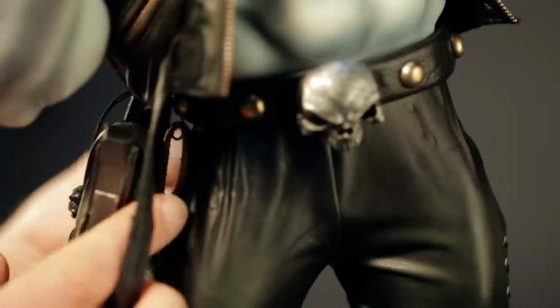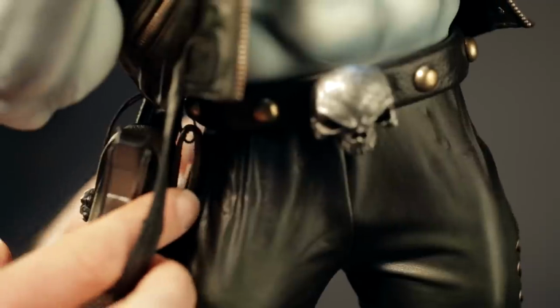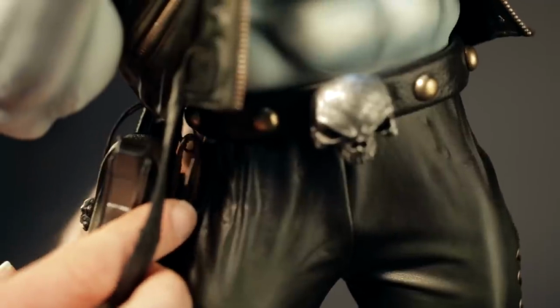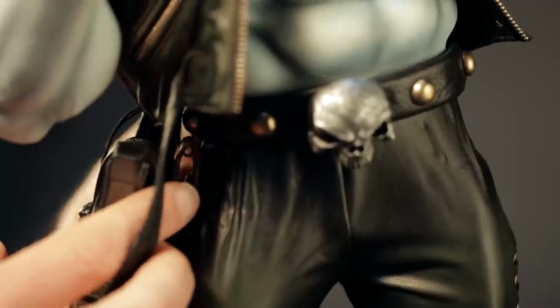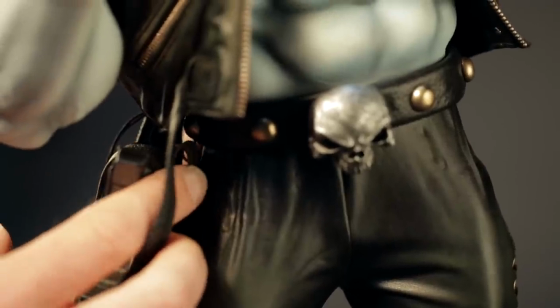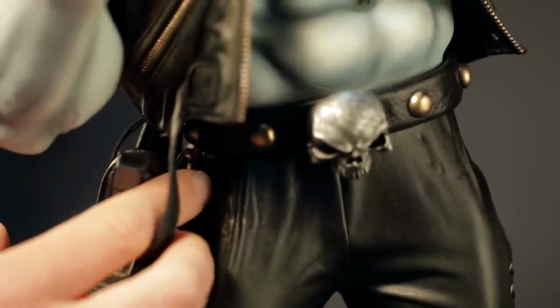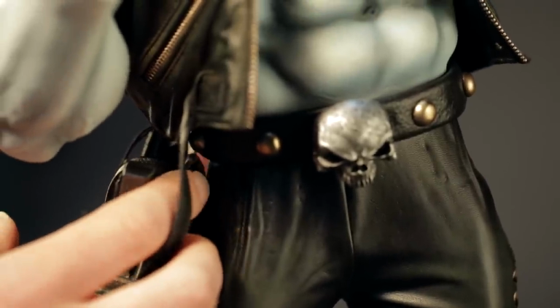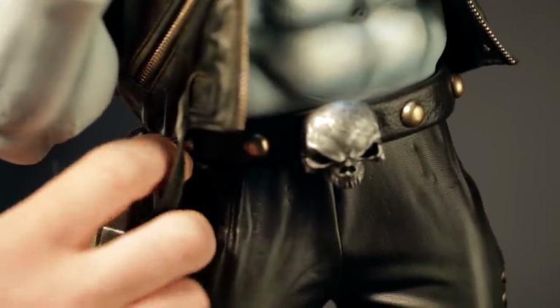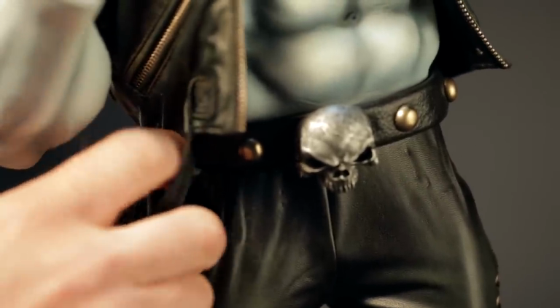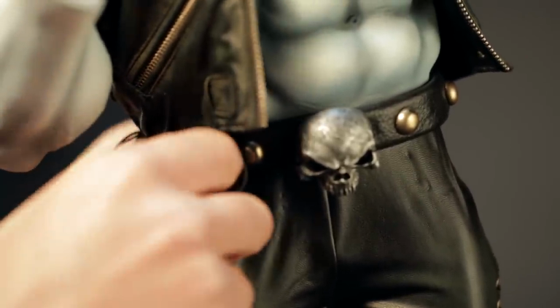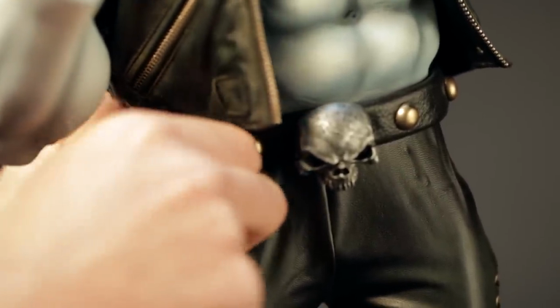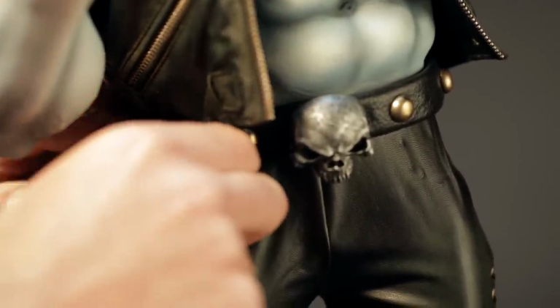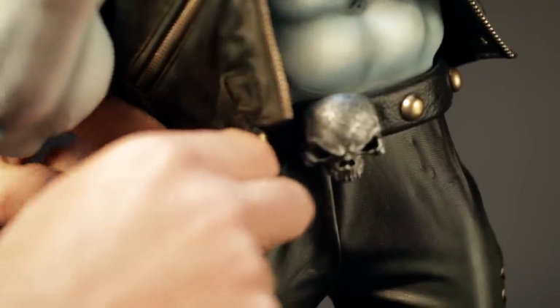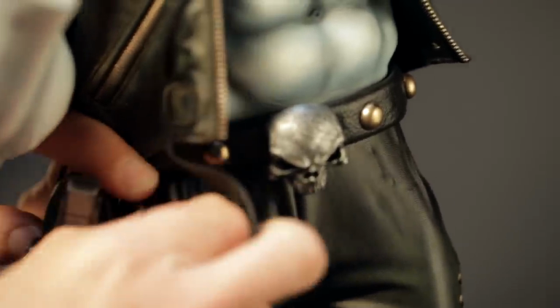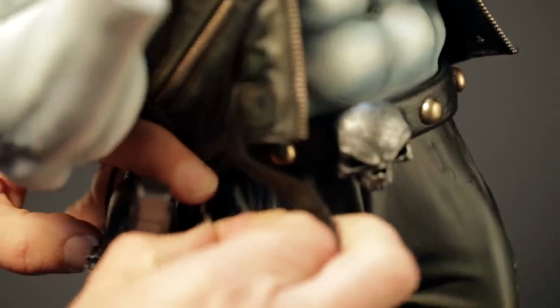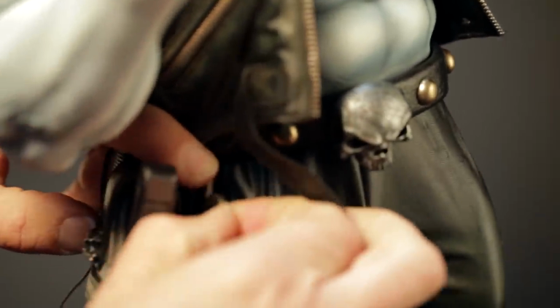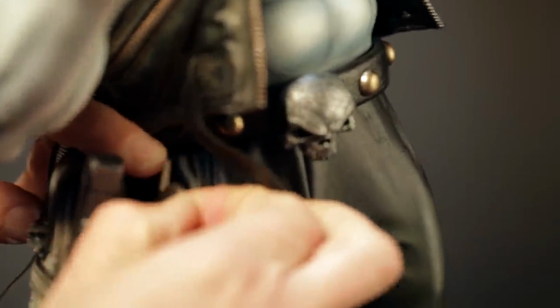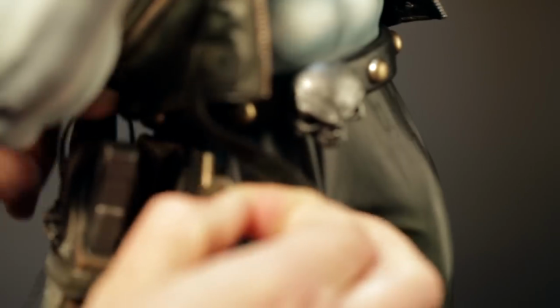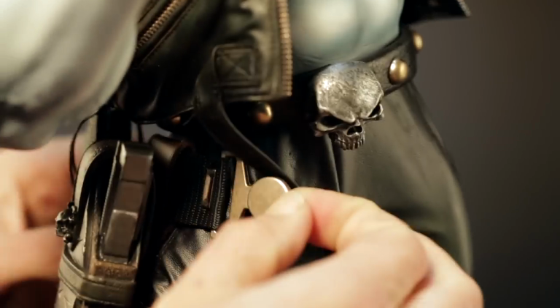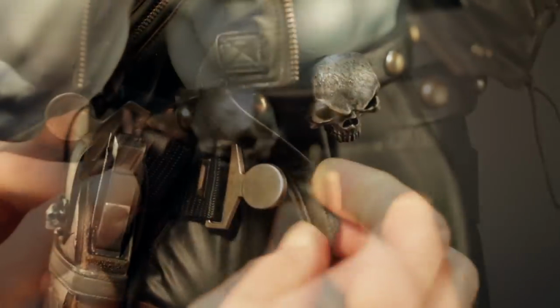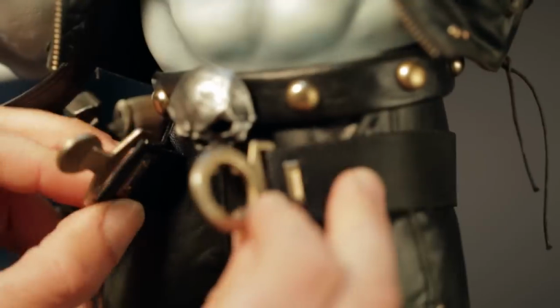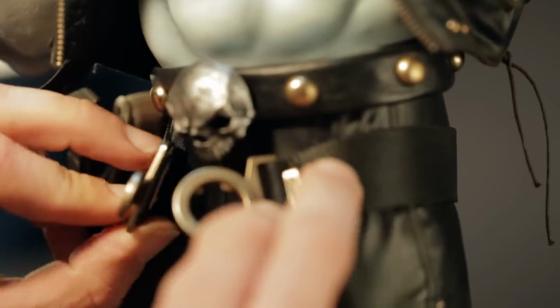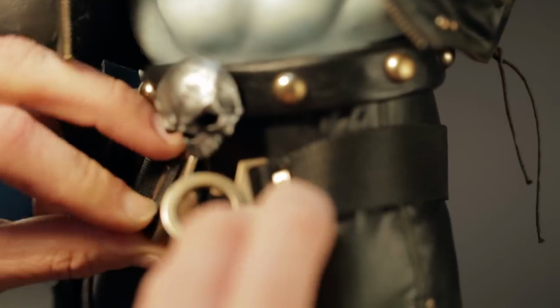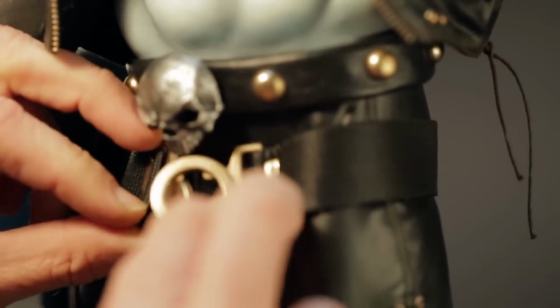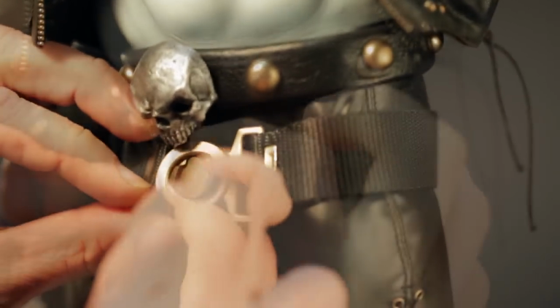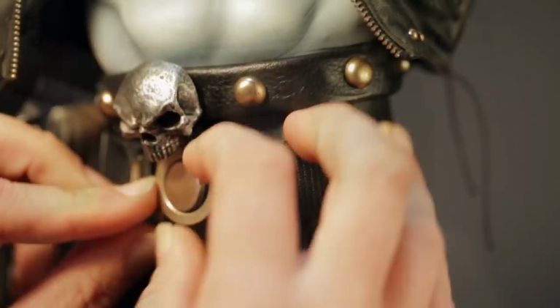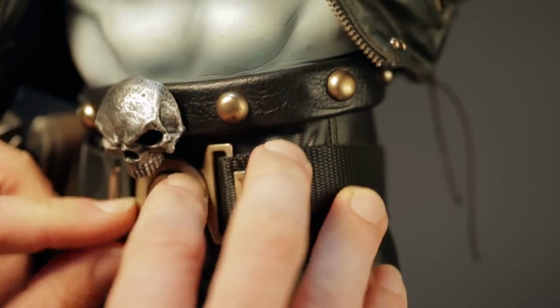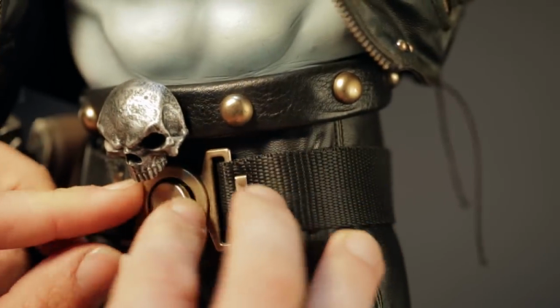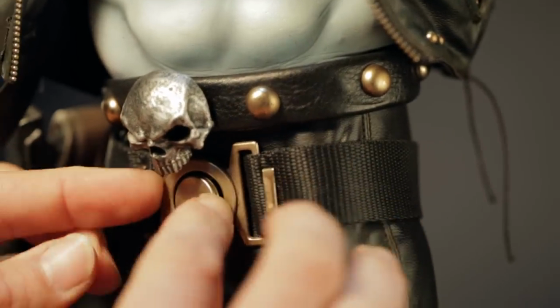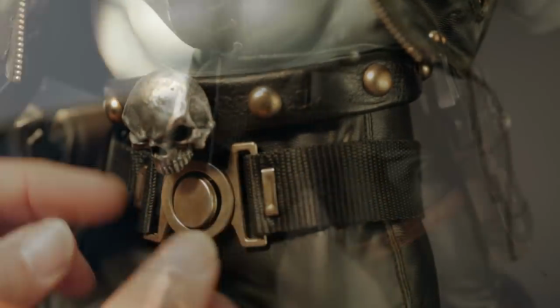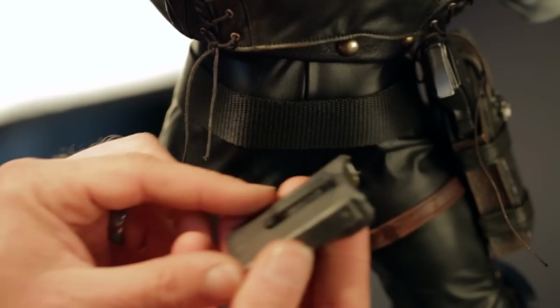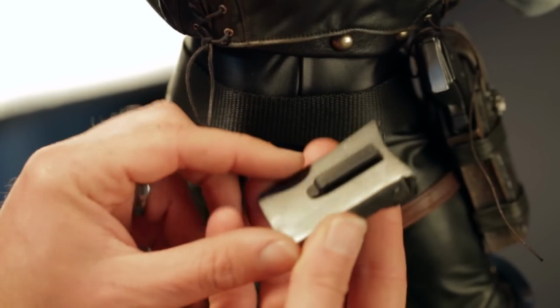Slide his belt through the loop of his gun holster. Be careful not to snag any parts of his jacket. The belt buckle snaps into place. Now it's time to start adding pouches.